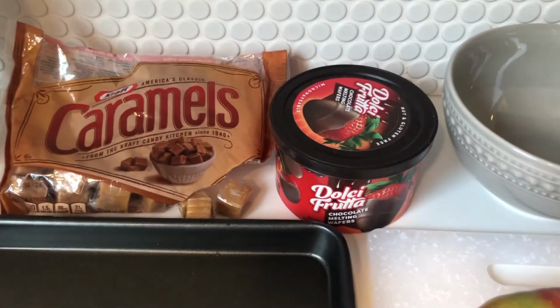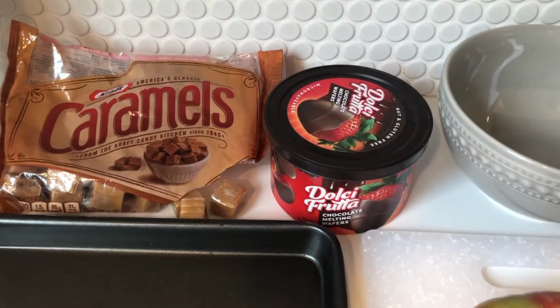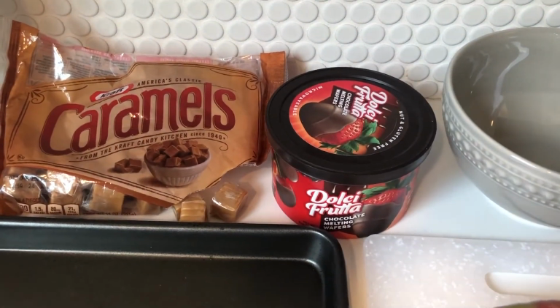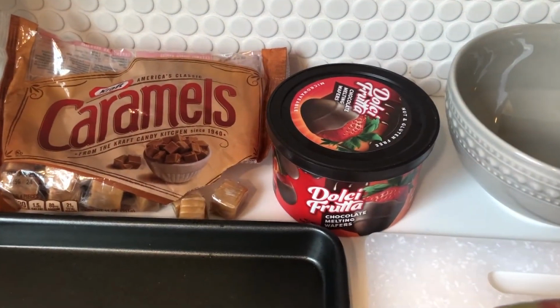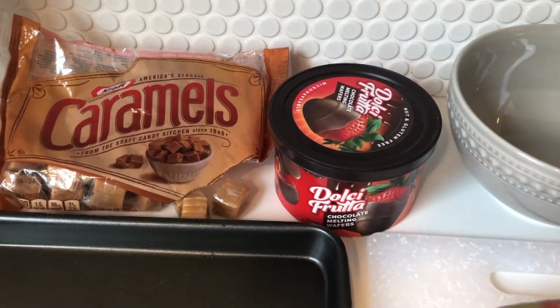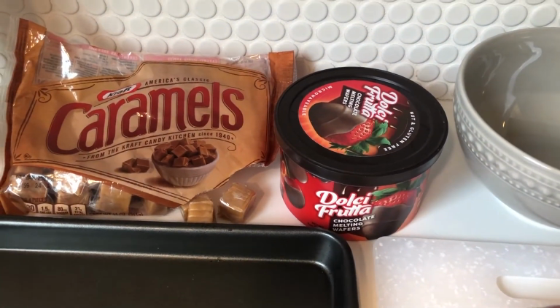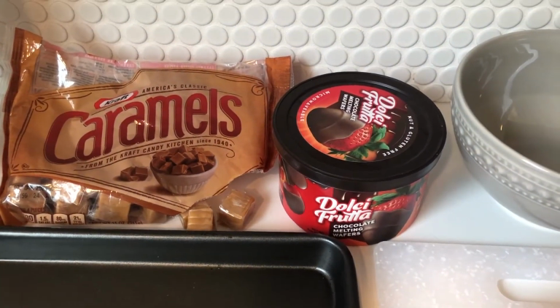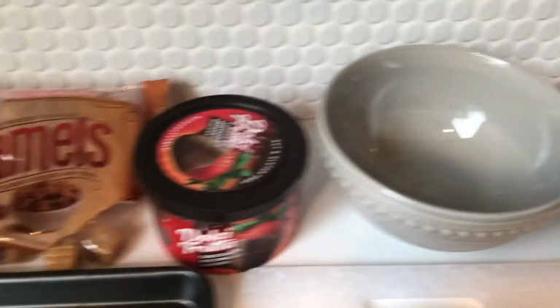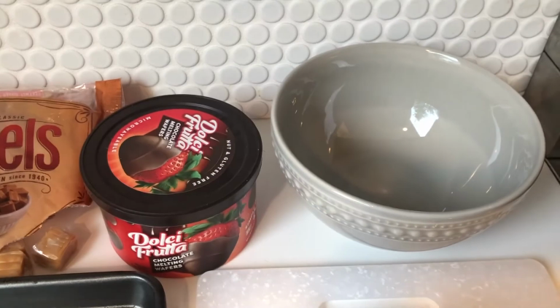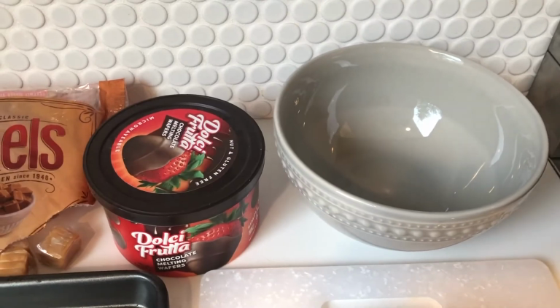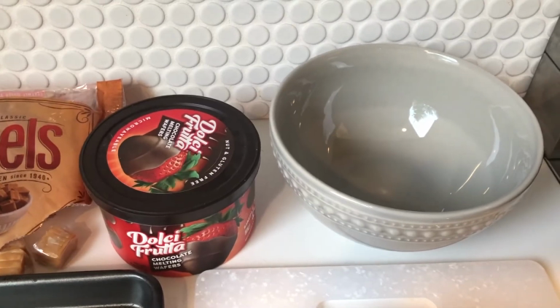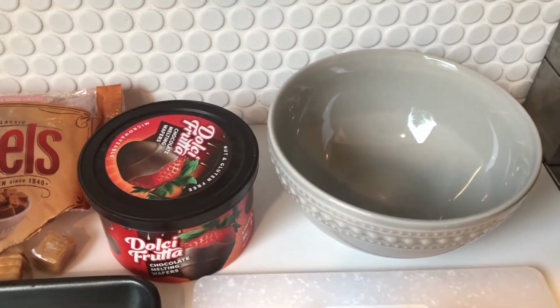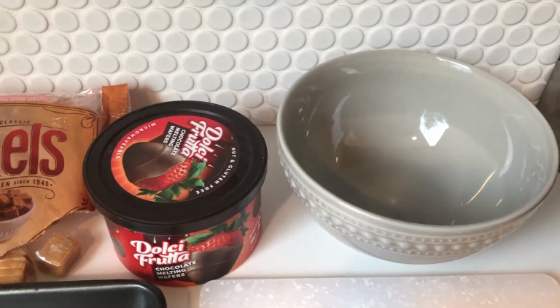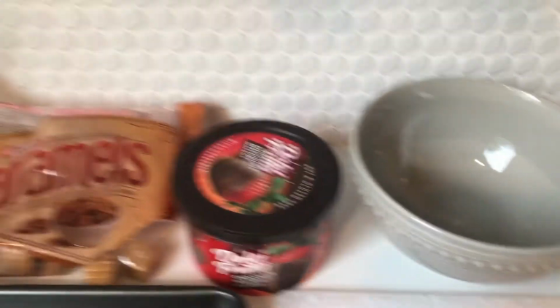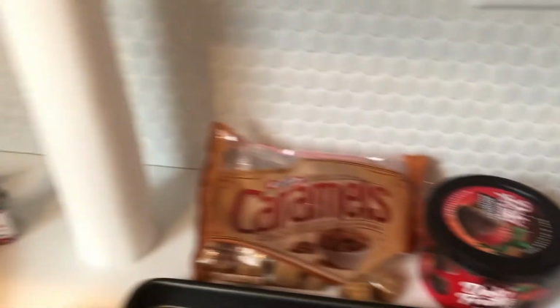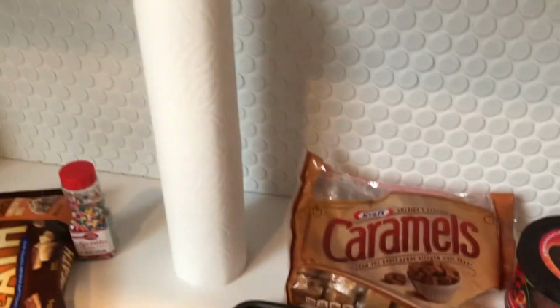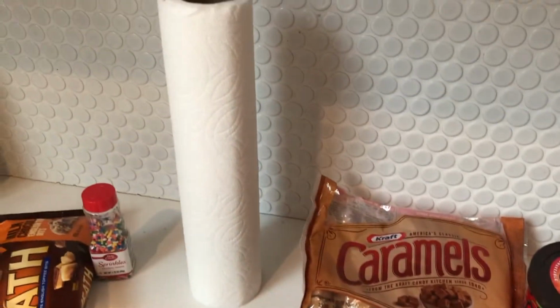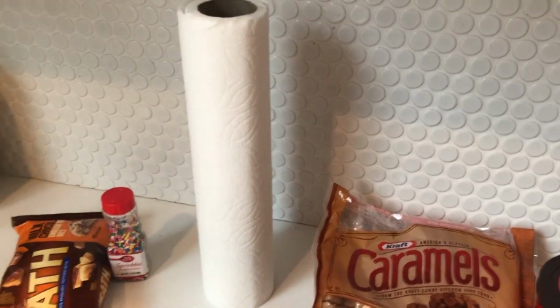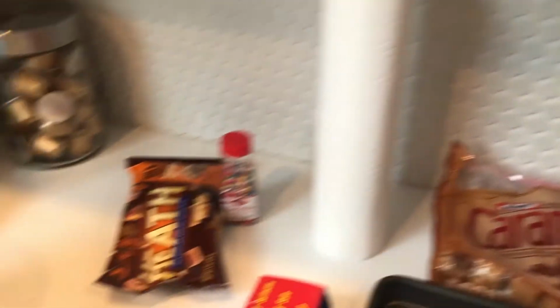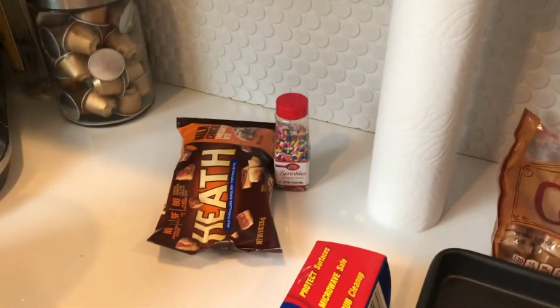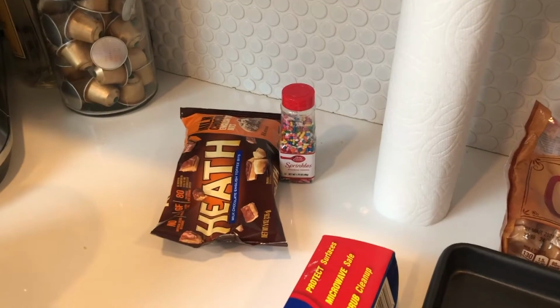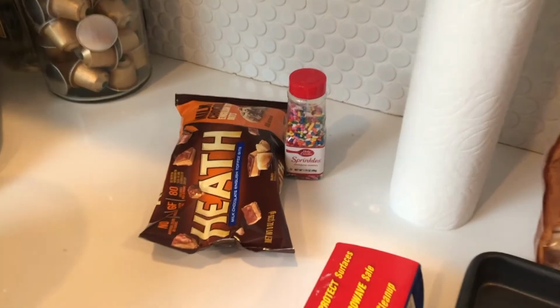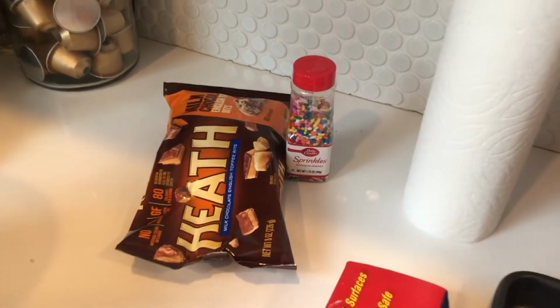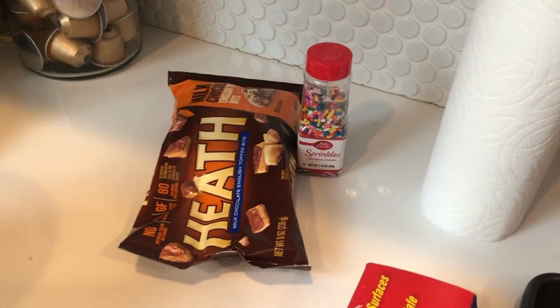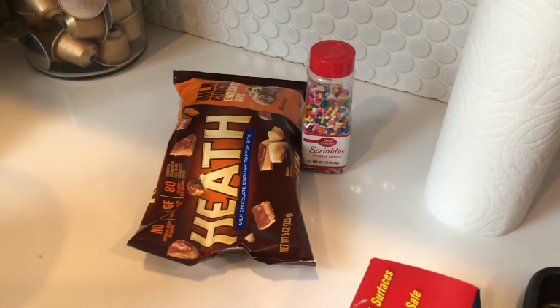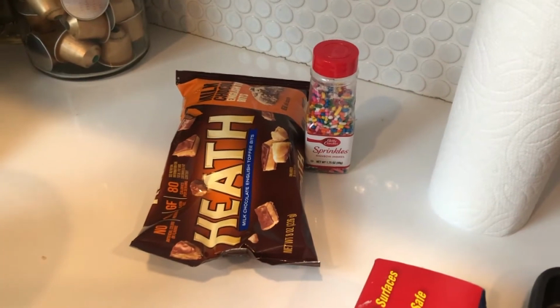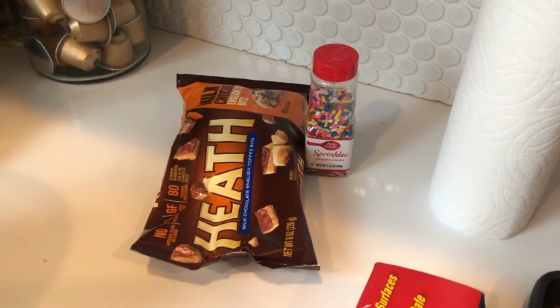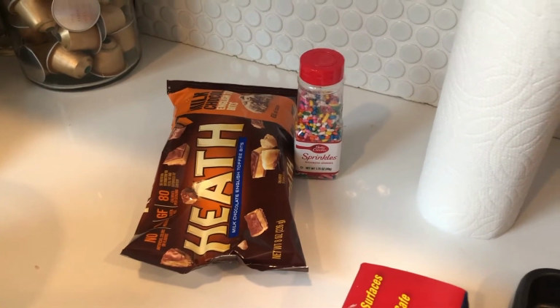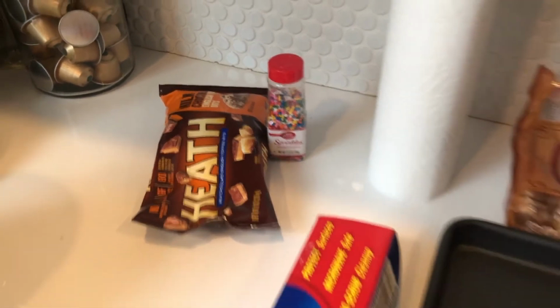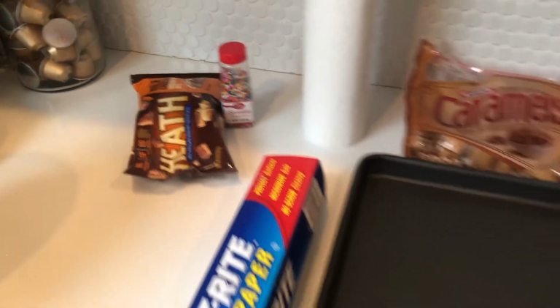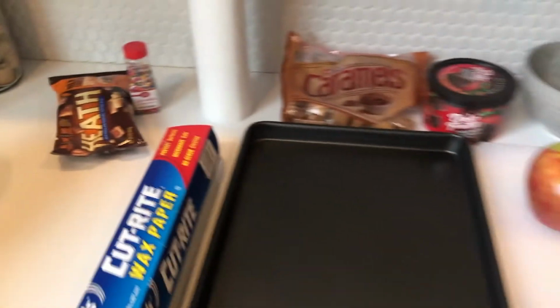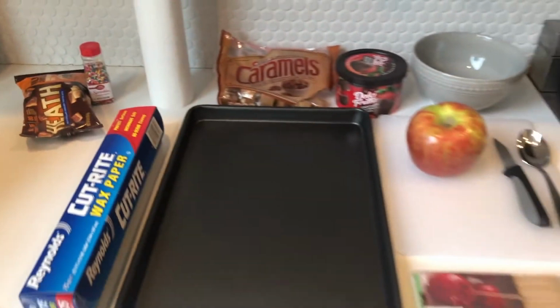You'll also need microwavable melting chocolate, as well as a microwave safe bowl. You will also need paper towels, and our toppings are optional. I have Heath bar chunks and sprinkles.